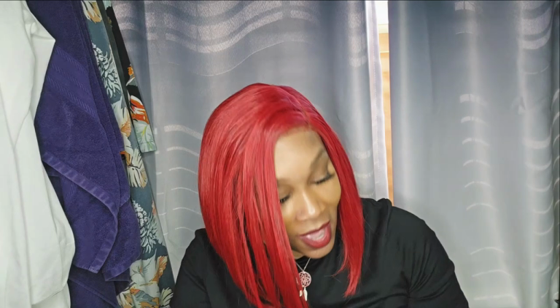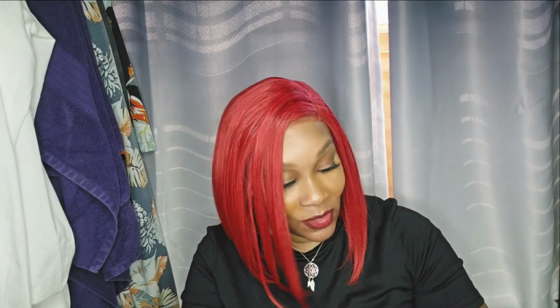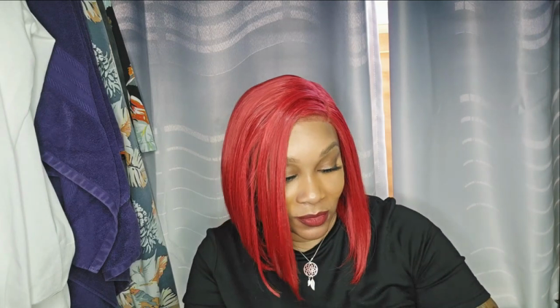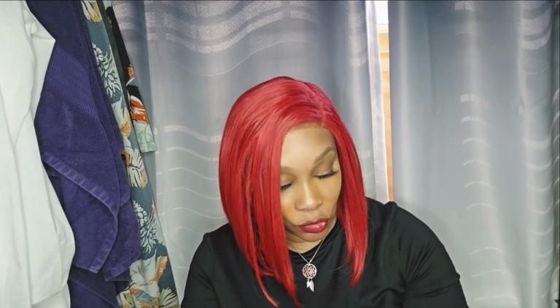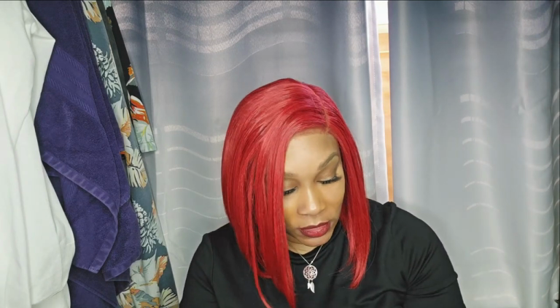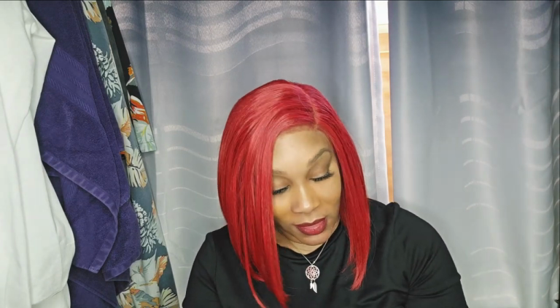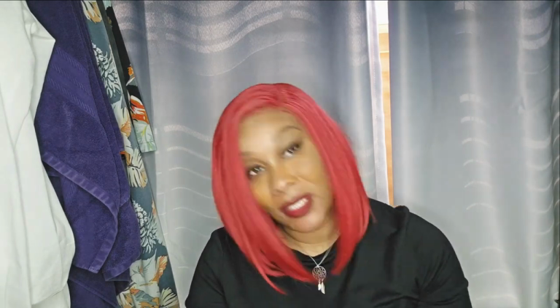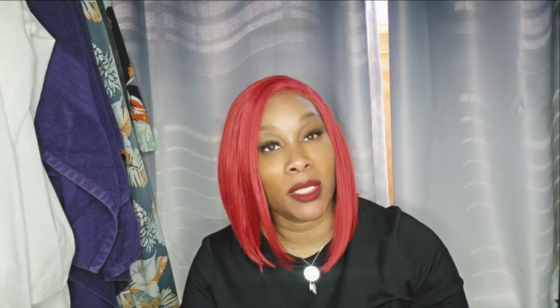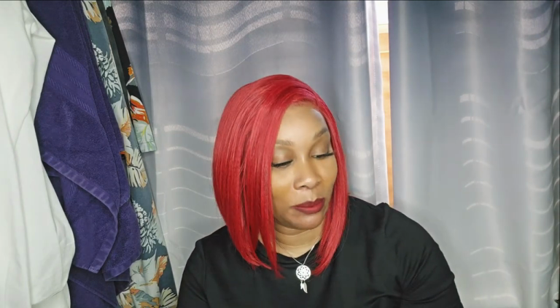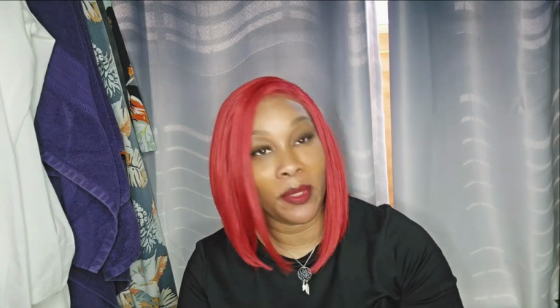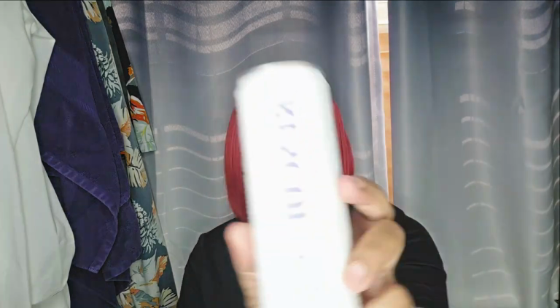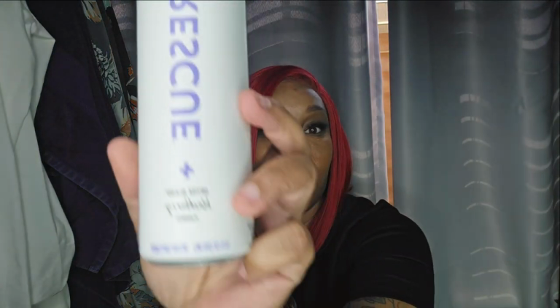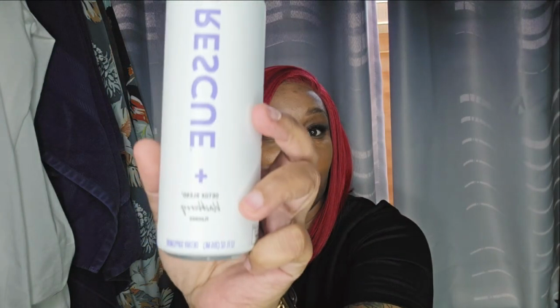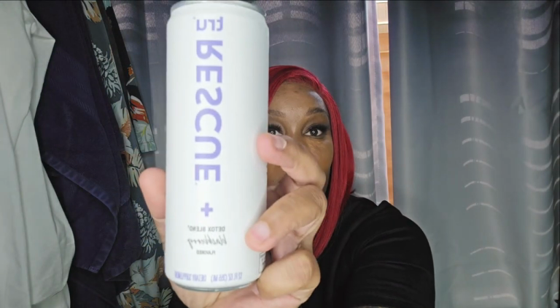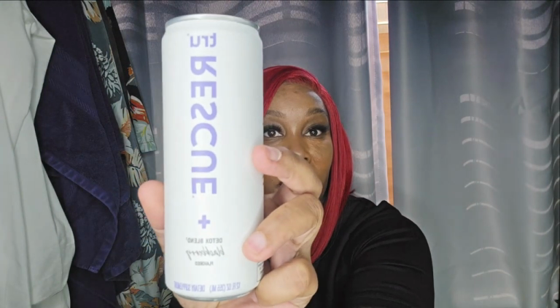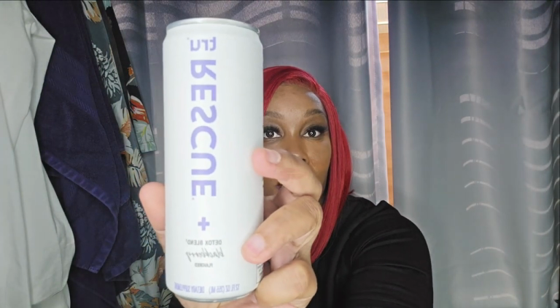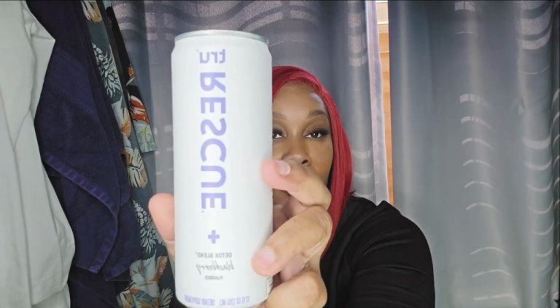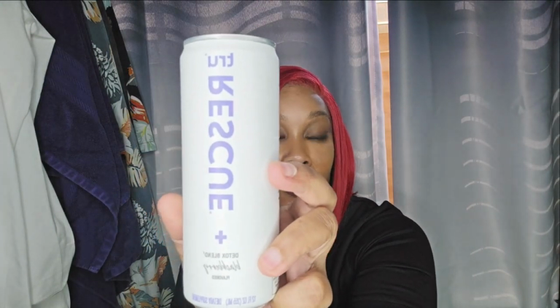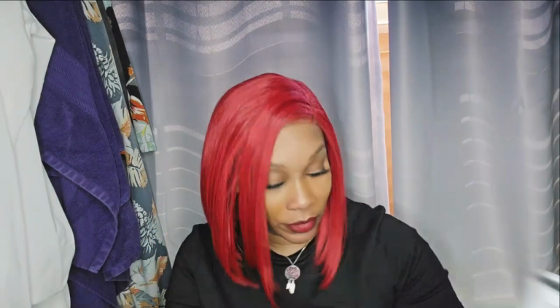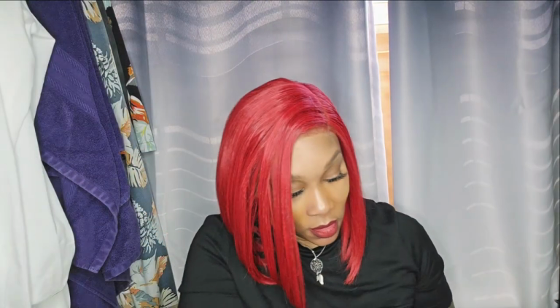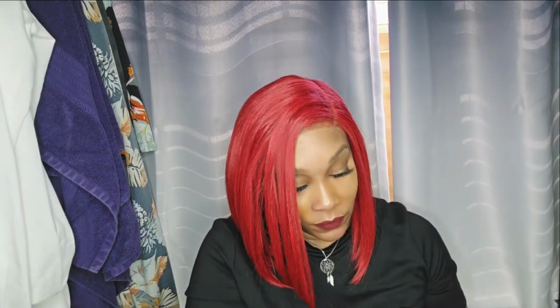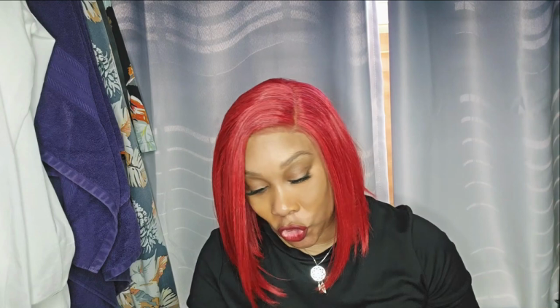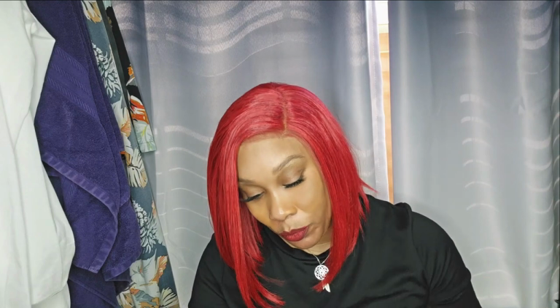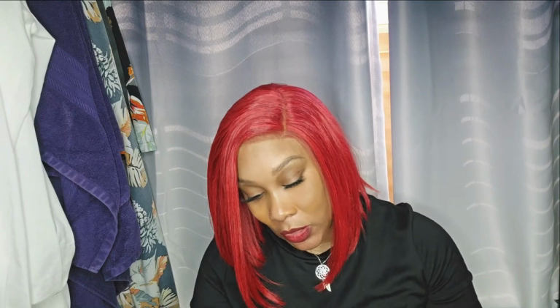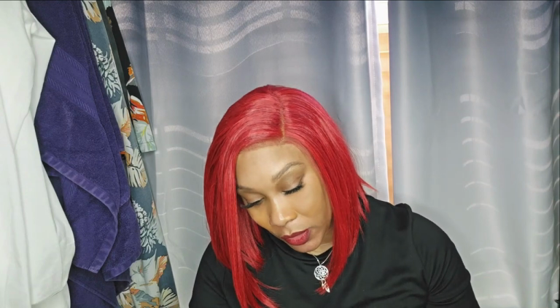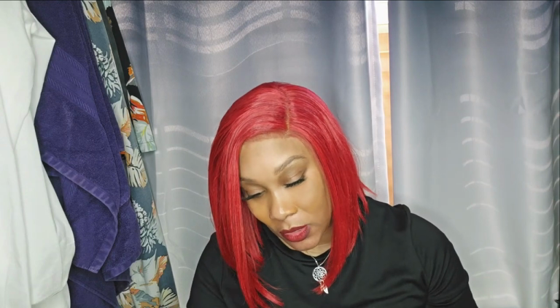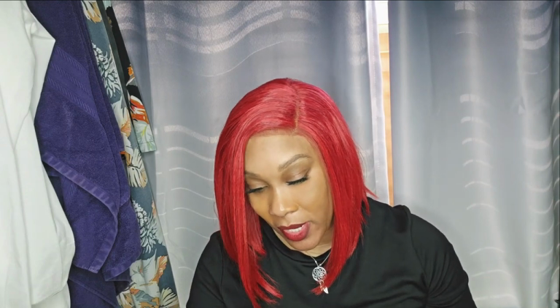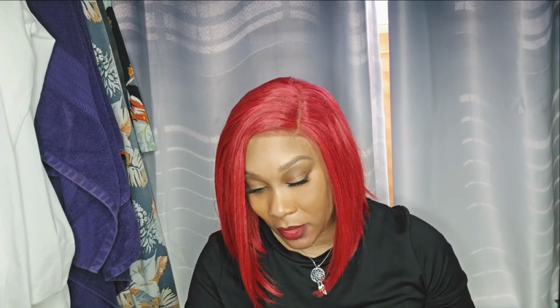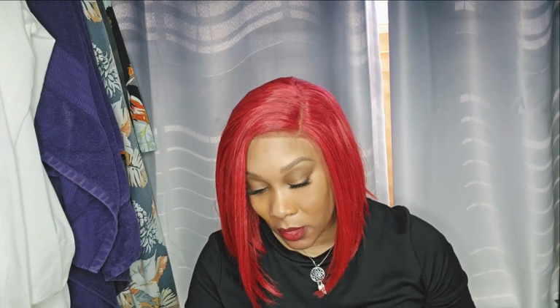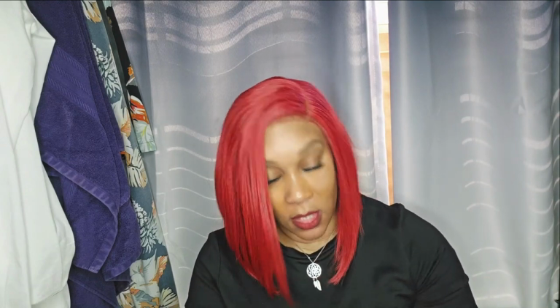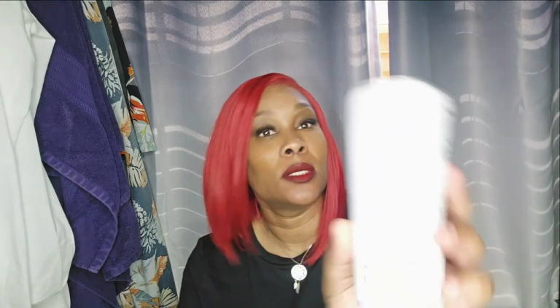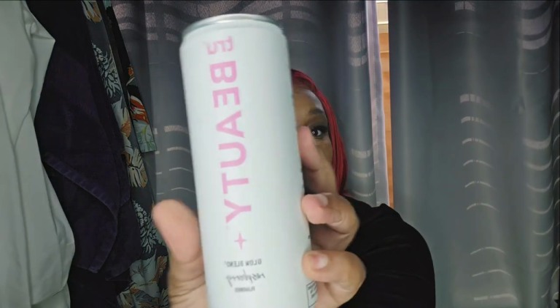This is True Rescue — a detox blend in blackberry flavor. I love their packaging; it is on point. And this is True Beauty Glow Blend in raspberry.